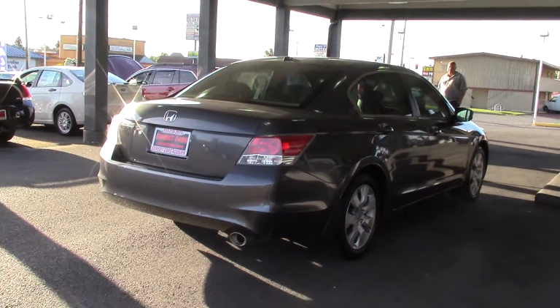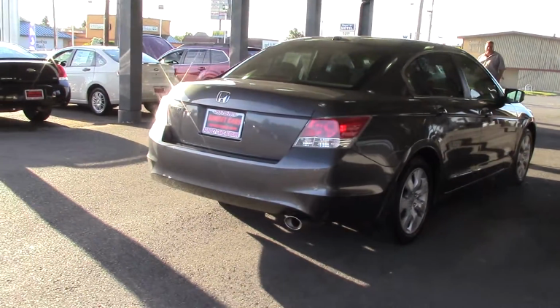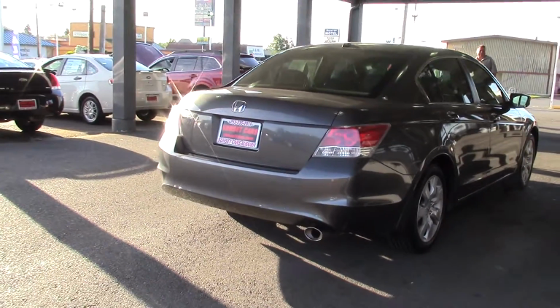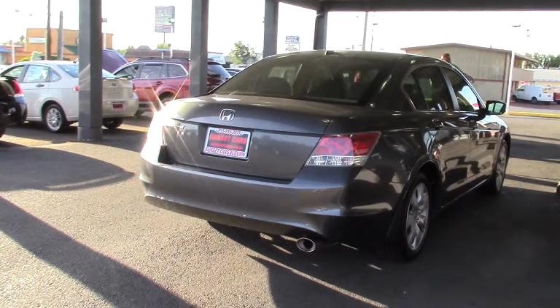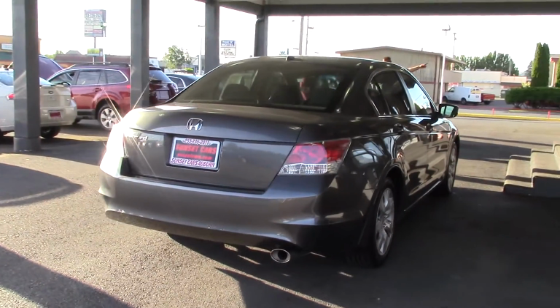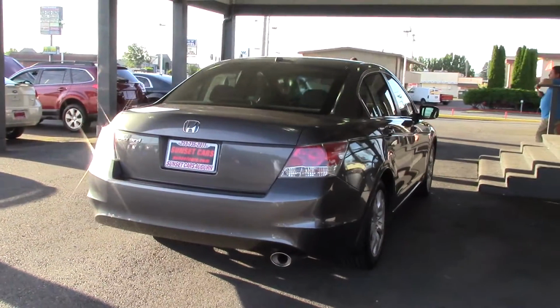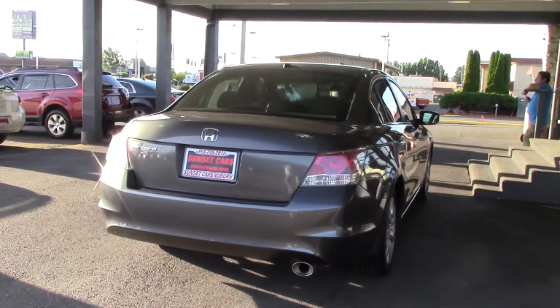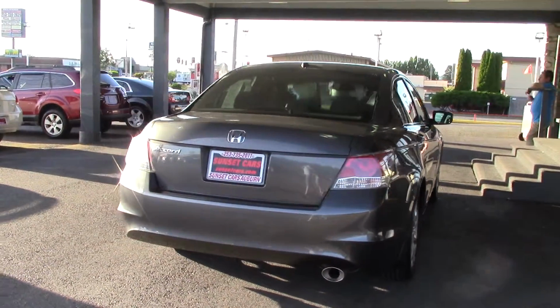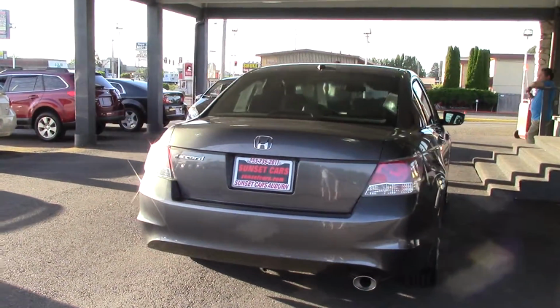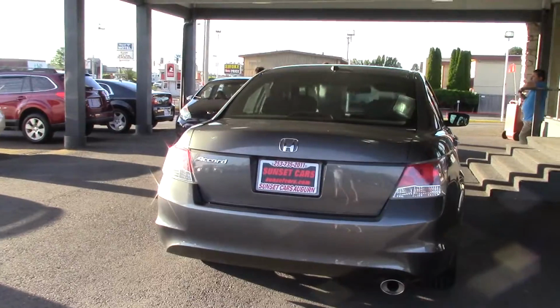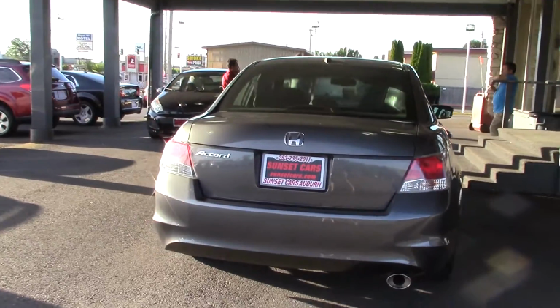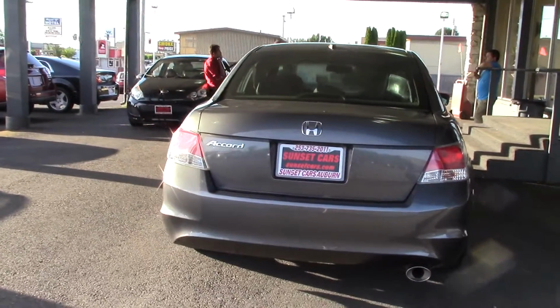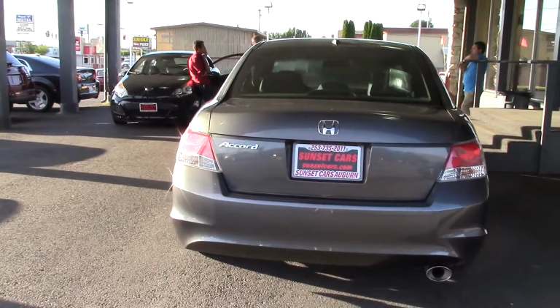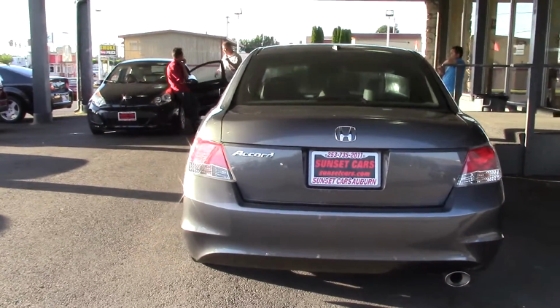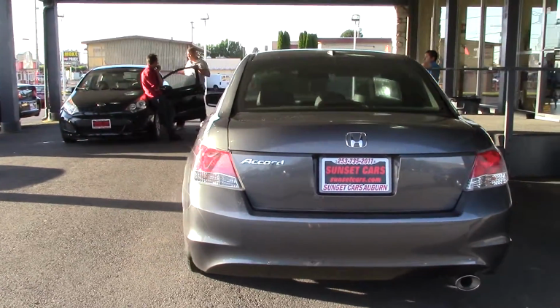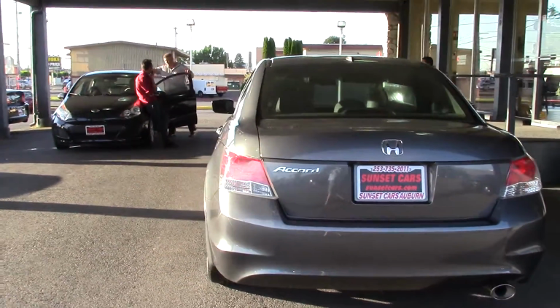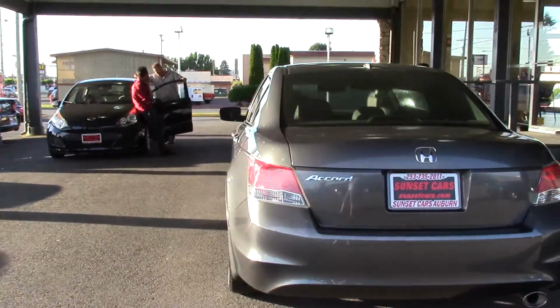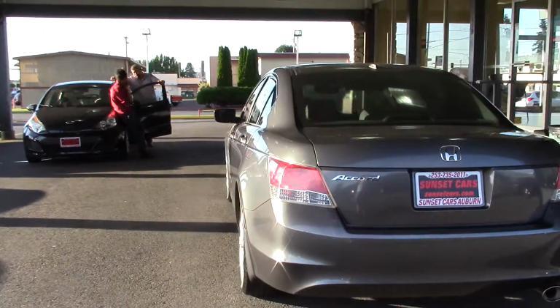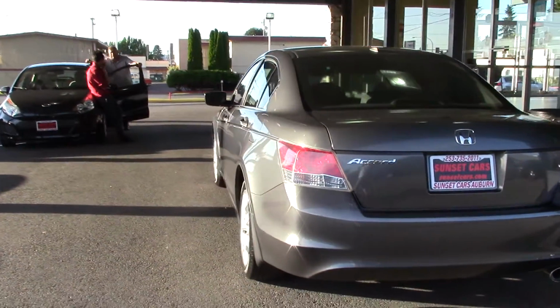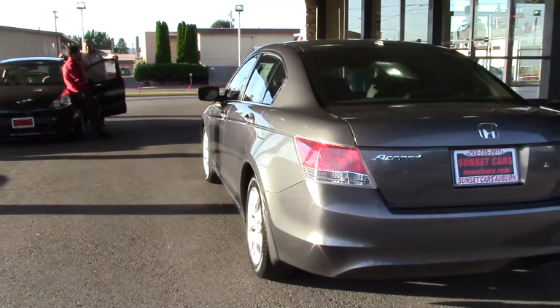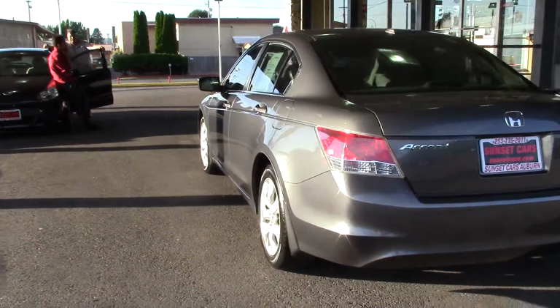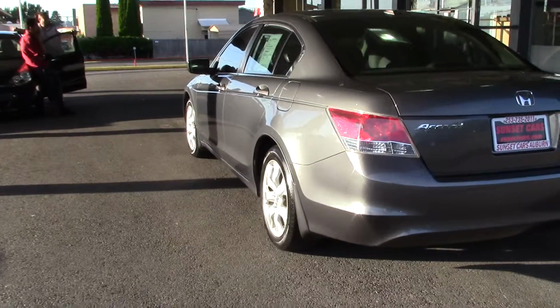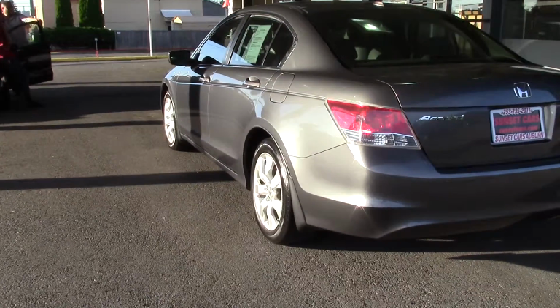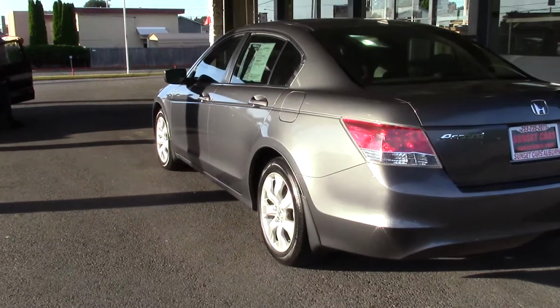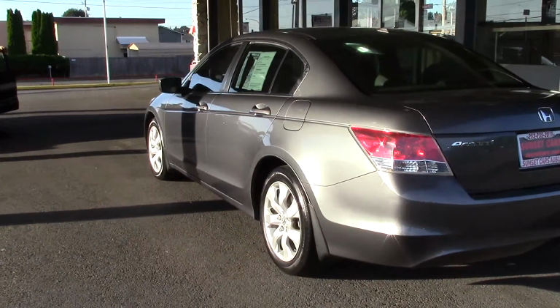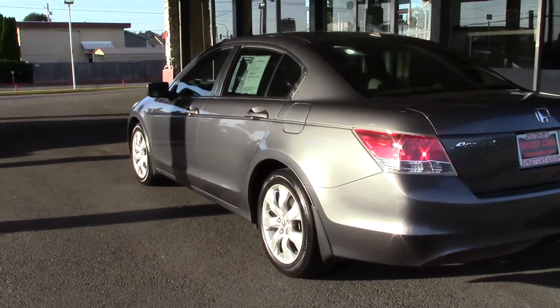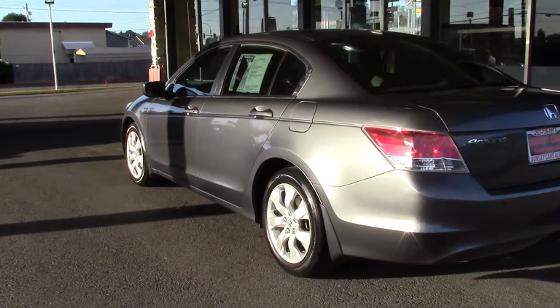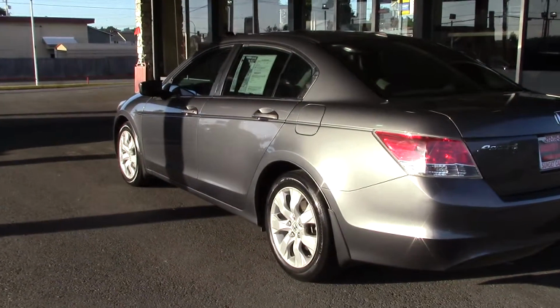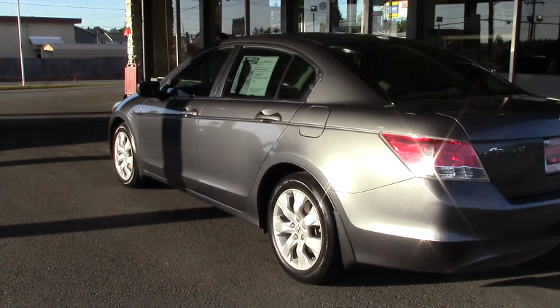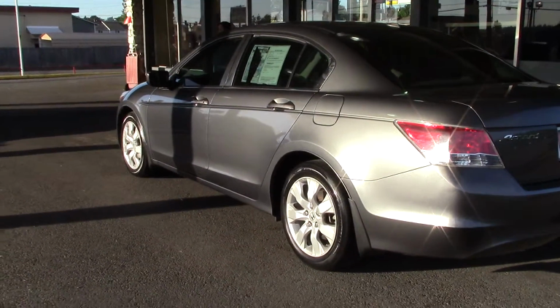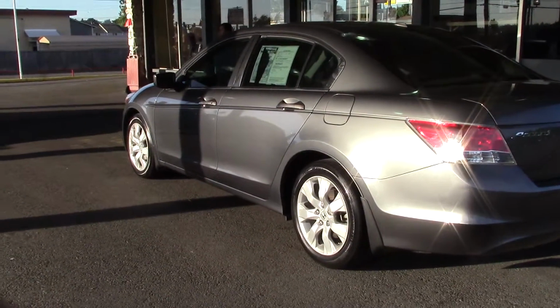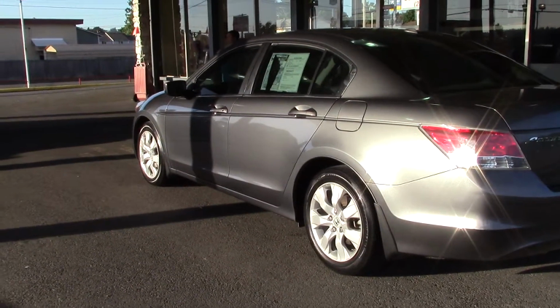It has an in-dash navigation and entertainment system, with dual heated seats and a power moonroof. It has good sporty handling, a smooth ride, and highway miles per gallon in the high 20s.